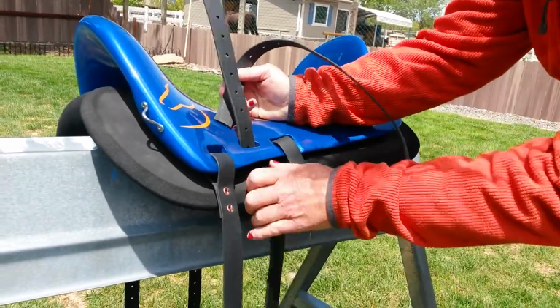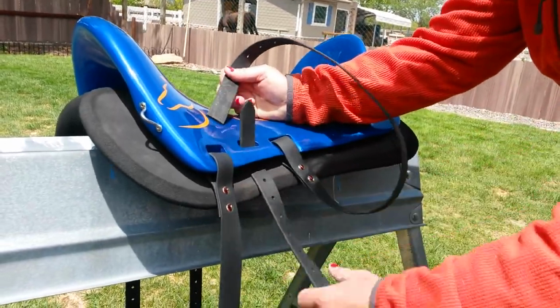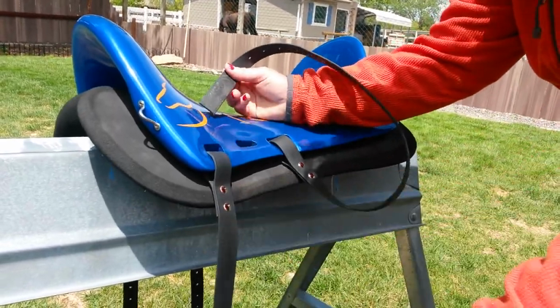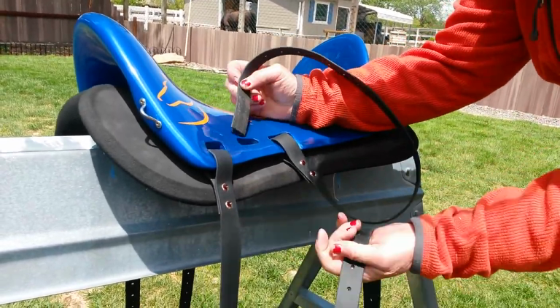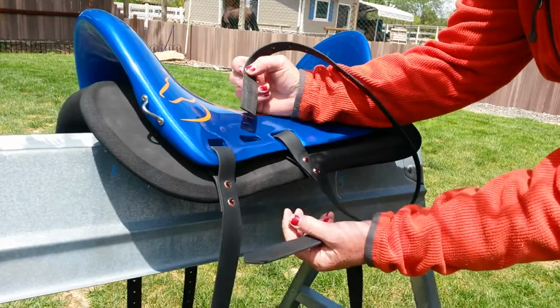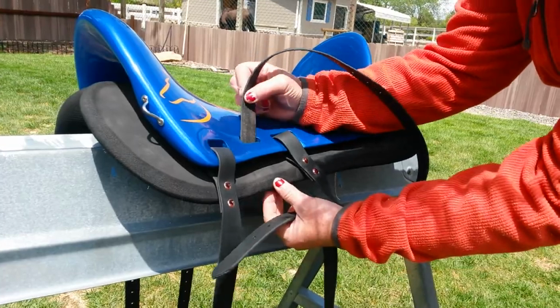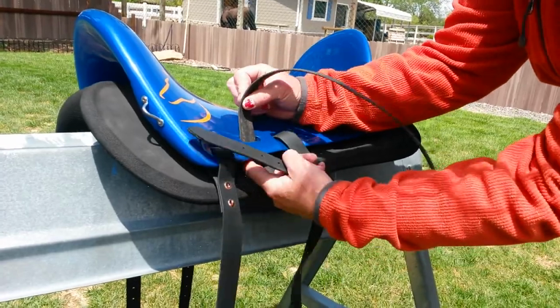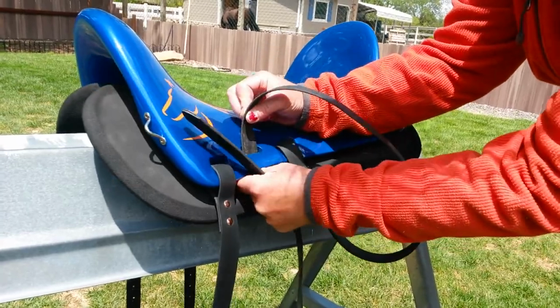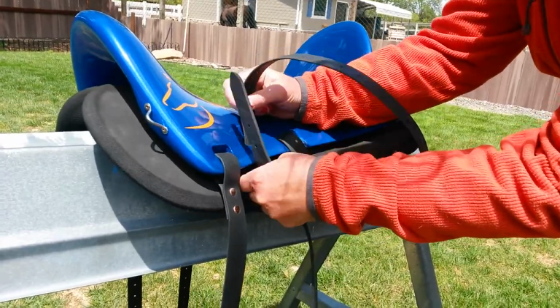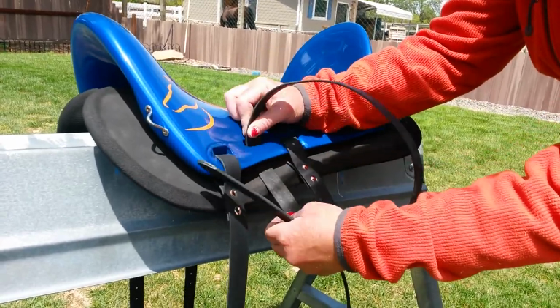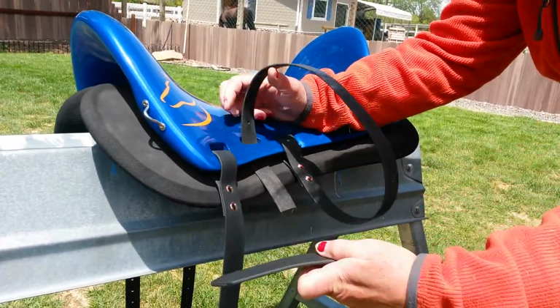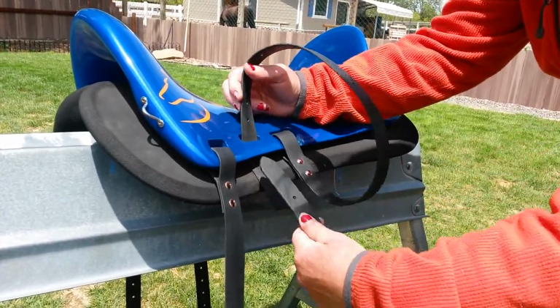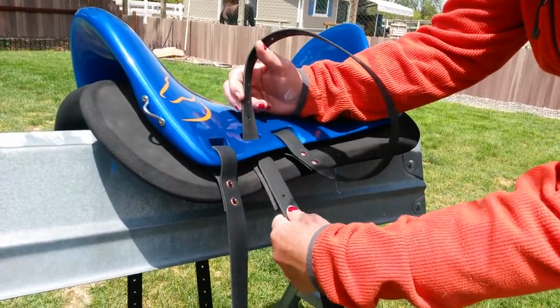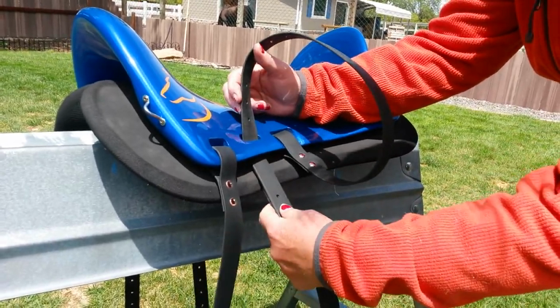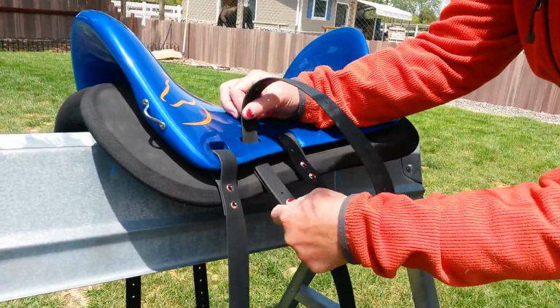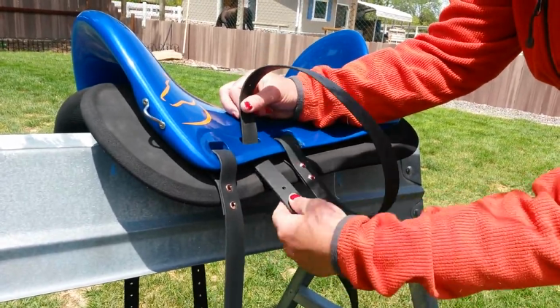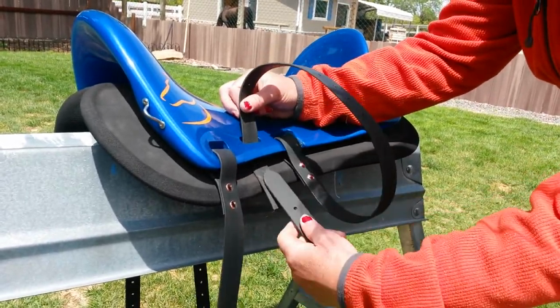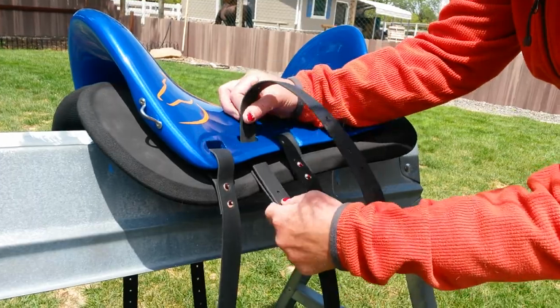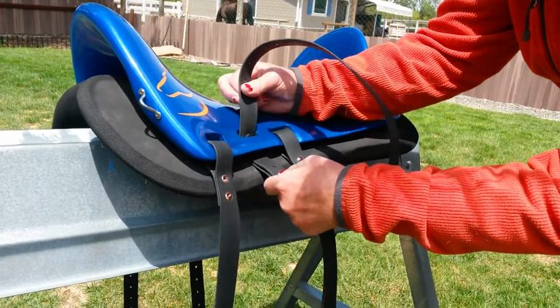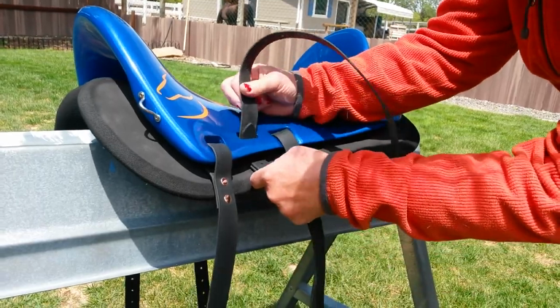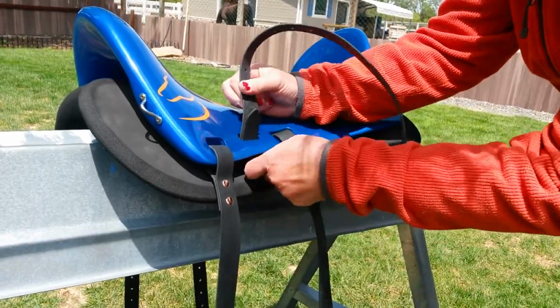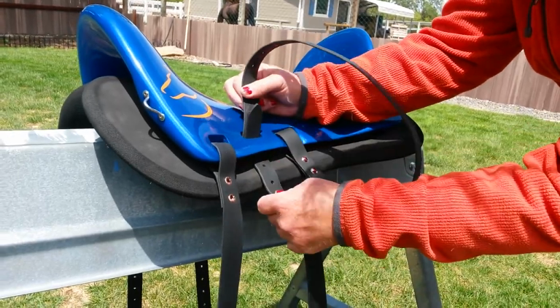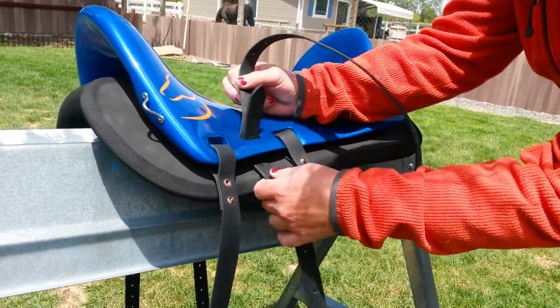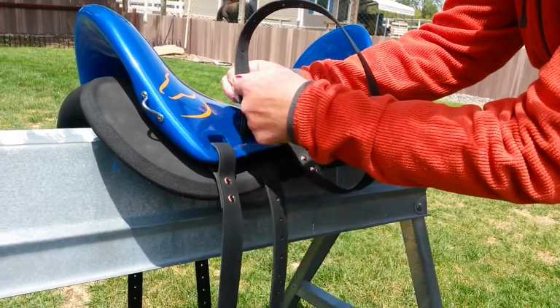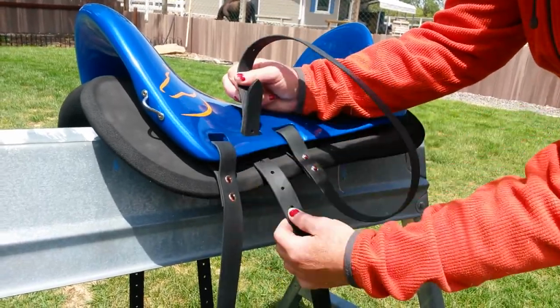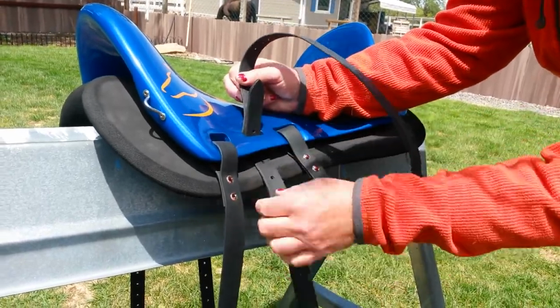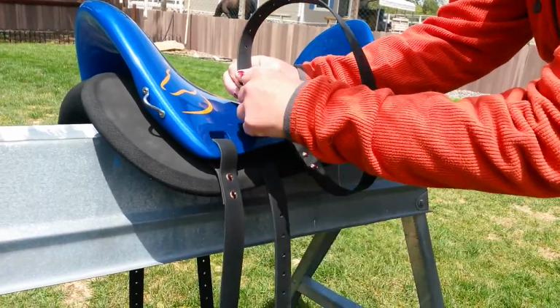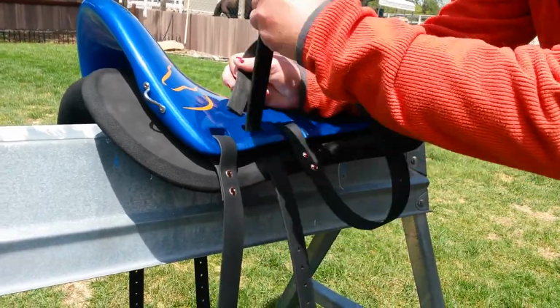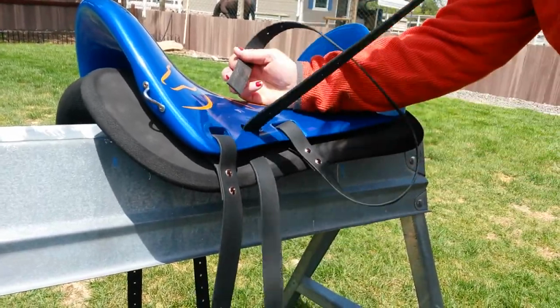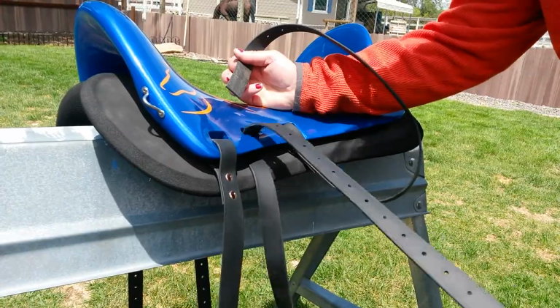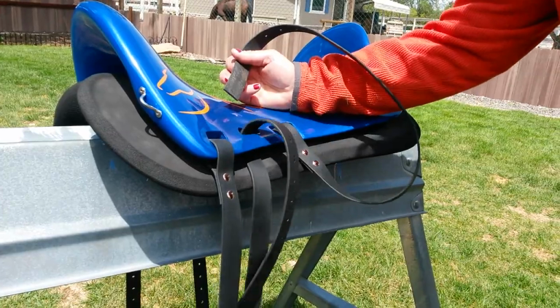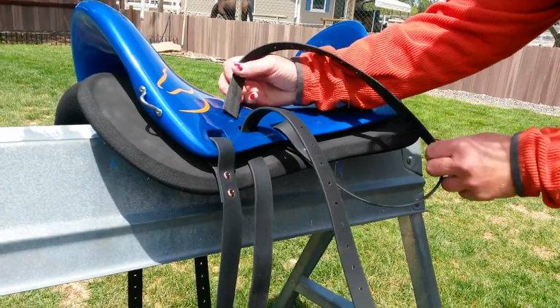Let me do it again one more time. Put your extra strap through and then your stirrup strap on top. And pull — pull this one and push with this one. And it pulls right through just like that.